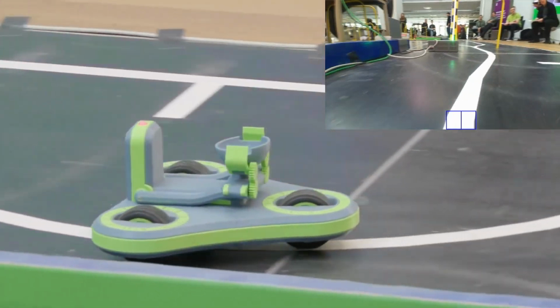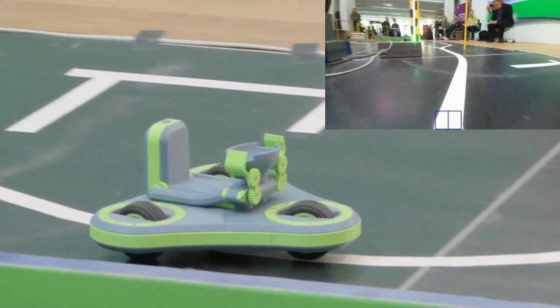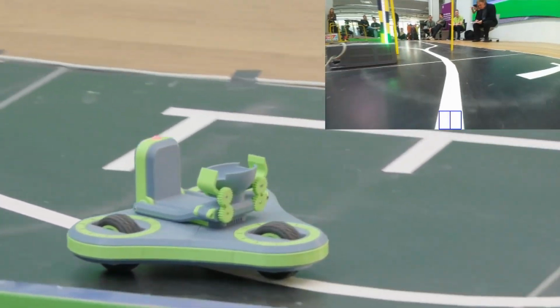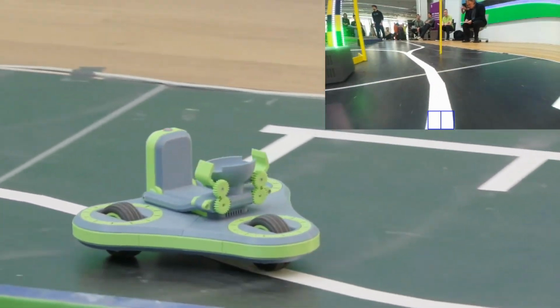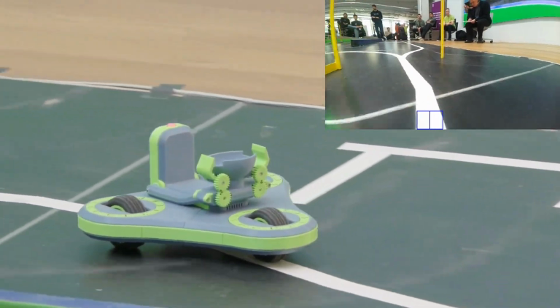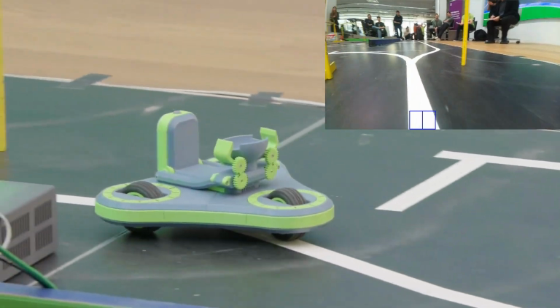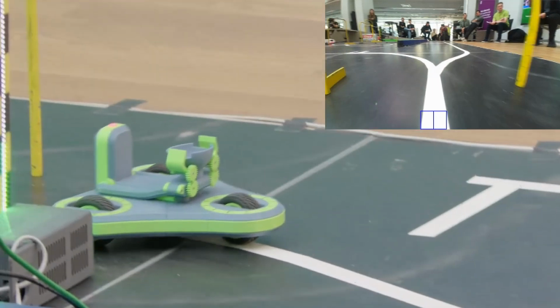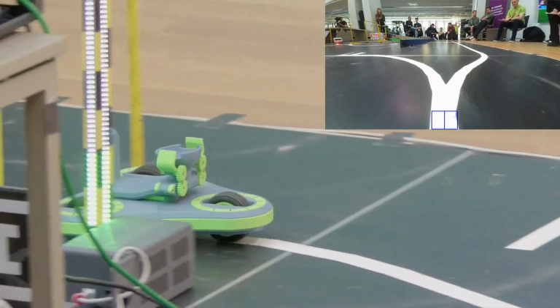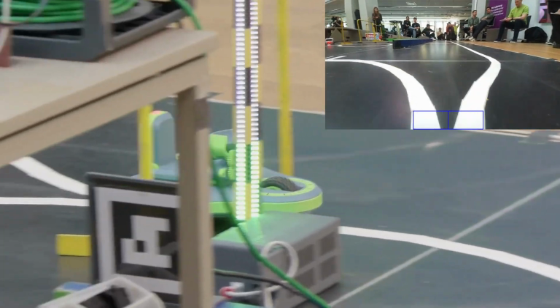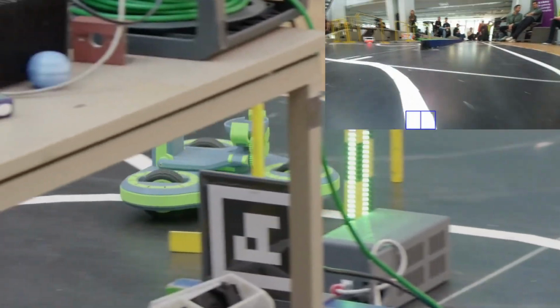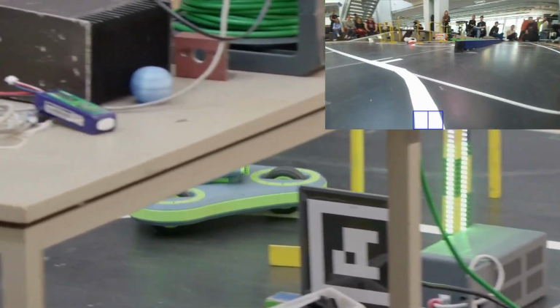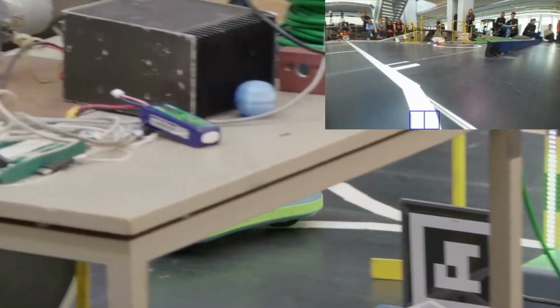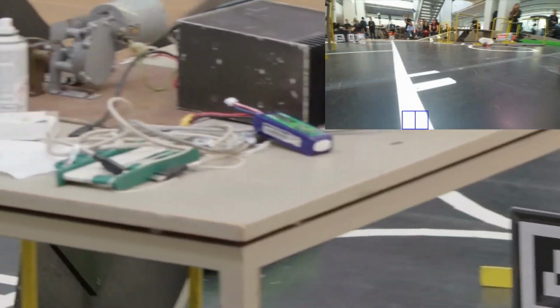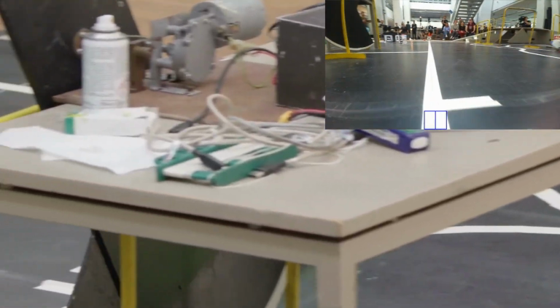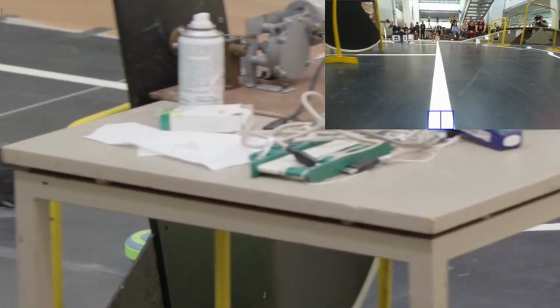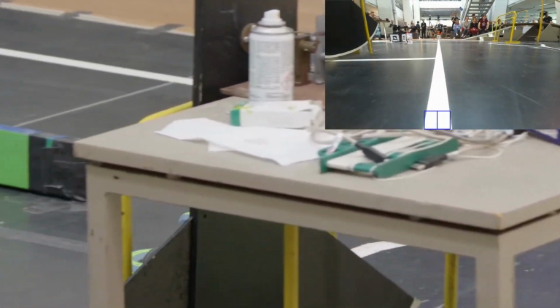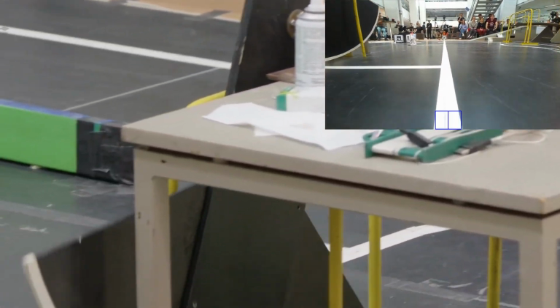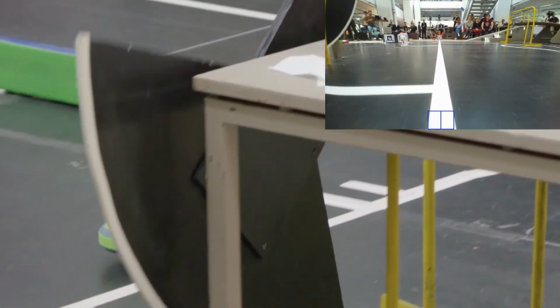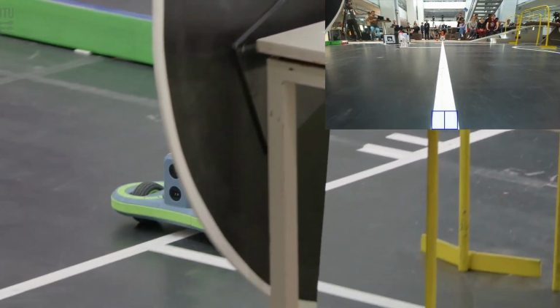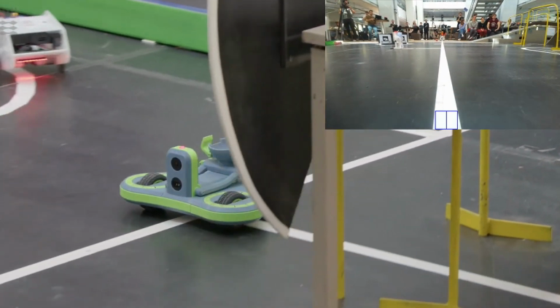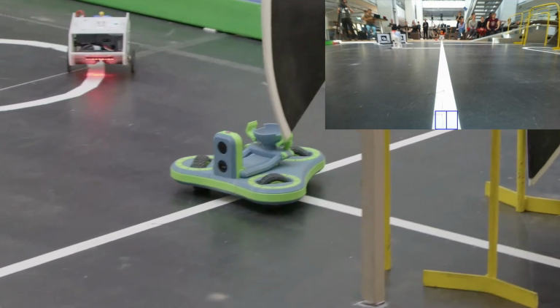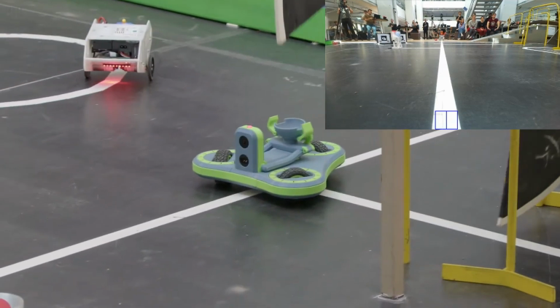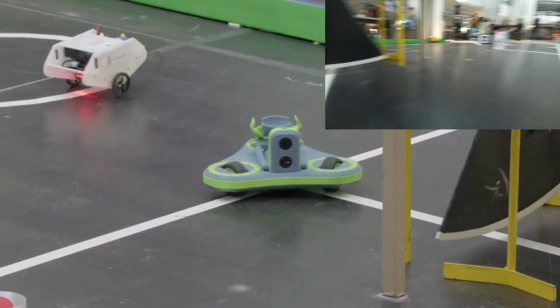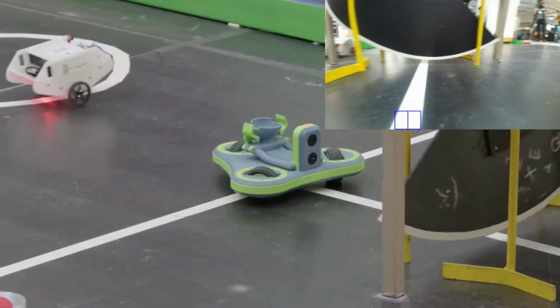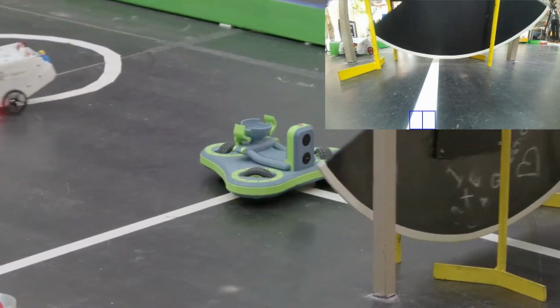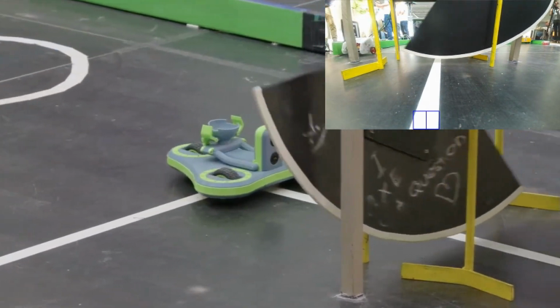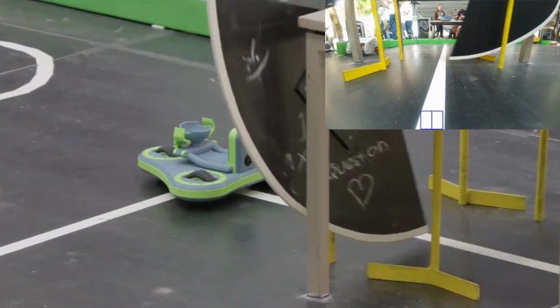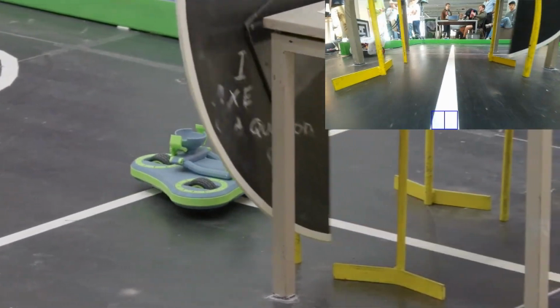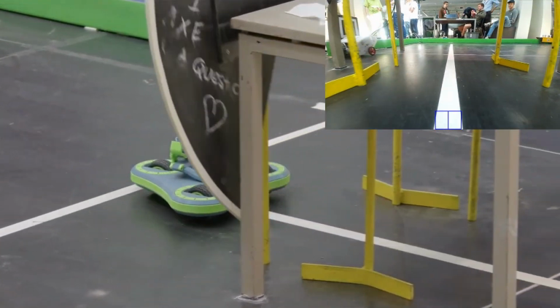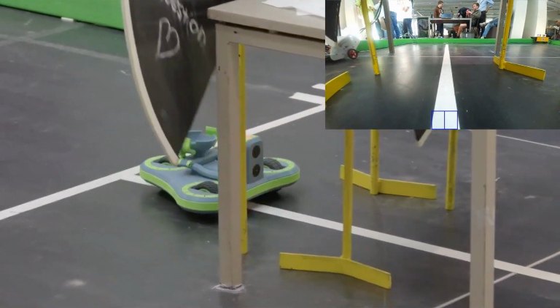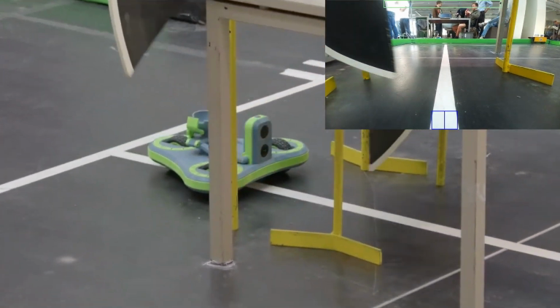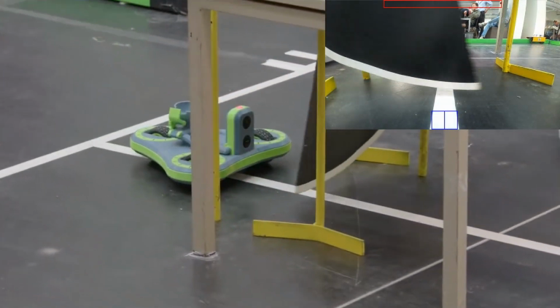According to the rules, the robot gets one point each time it passes a yellow gate. After the first gate, it heads straight for the axe. It checks in the top of the image to see if the path is clear, and then continues.